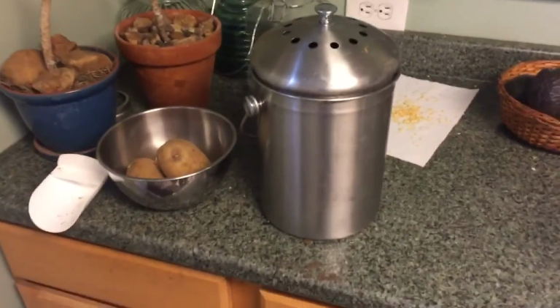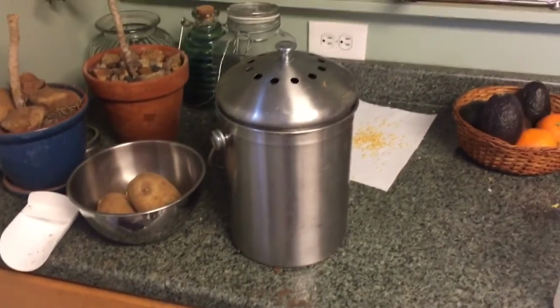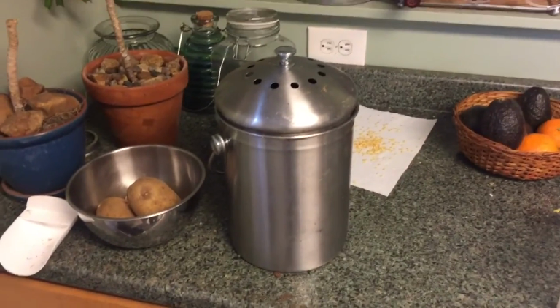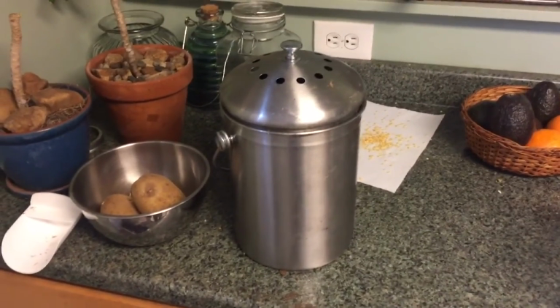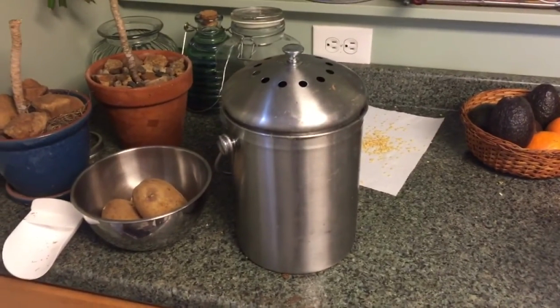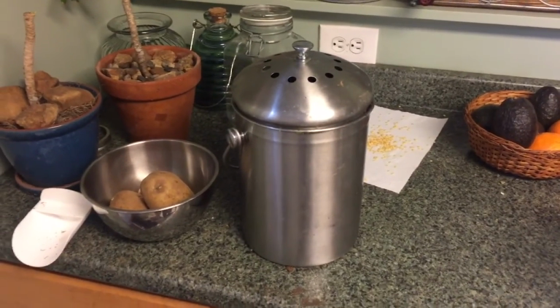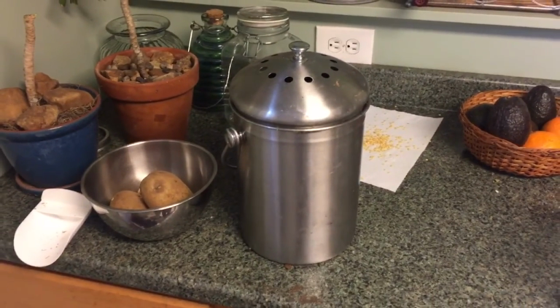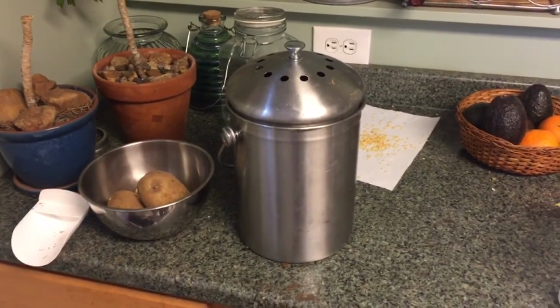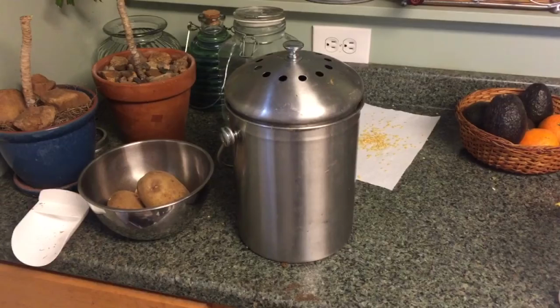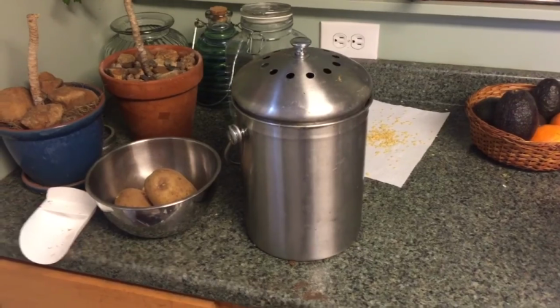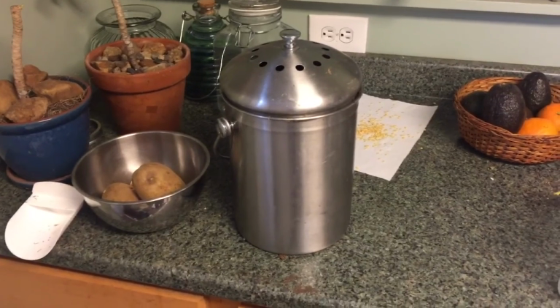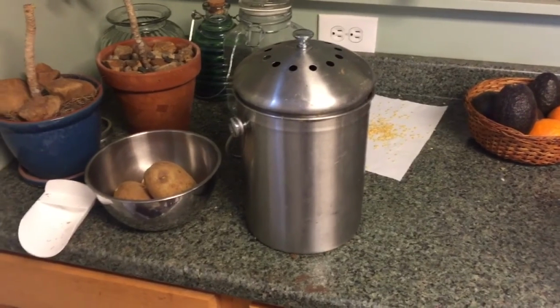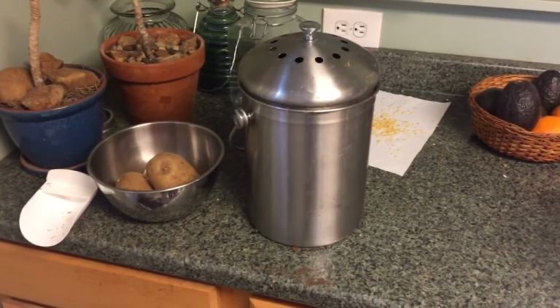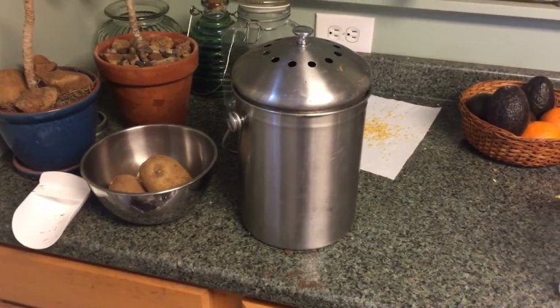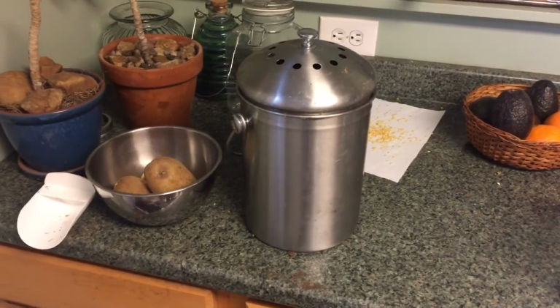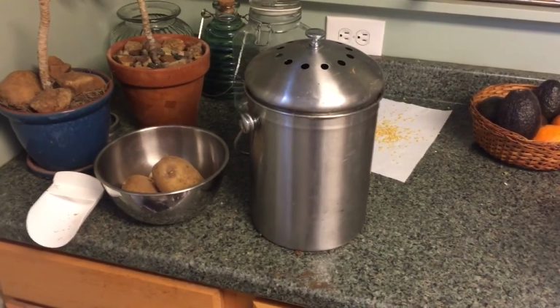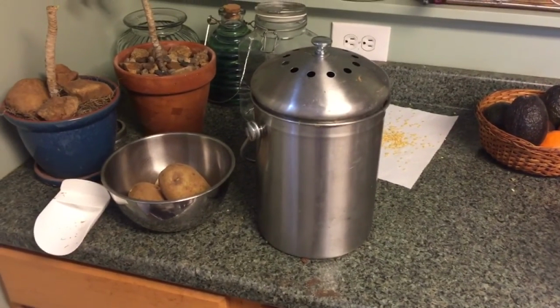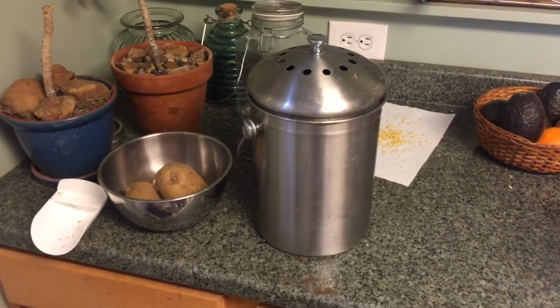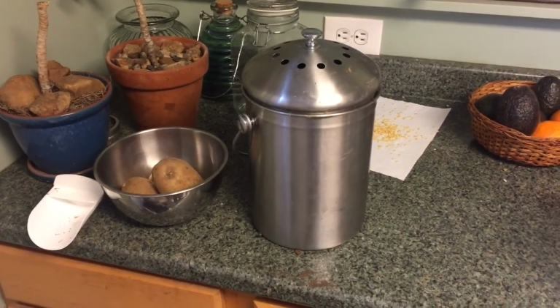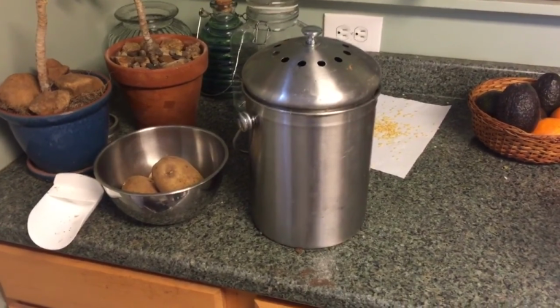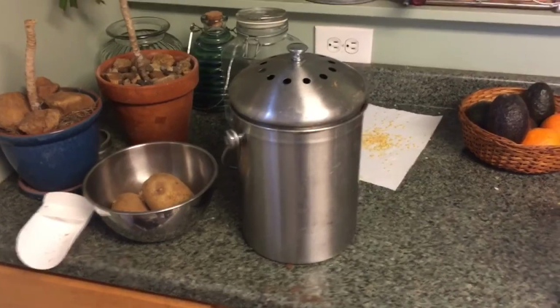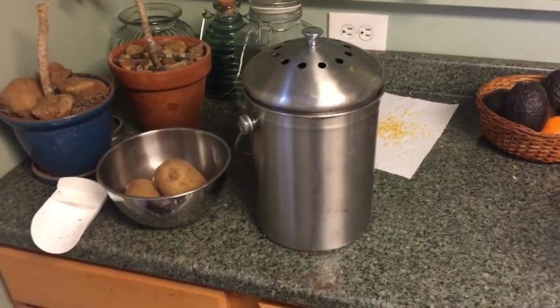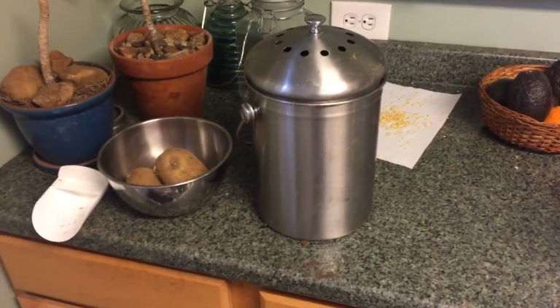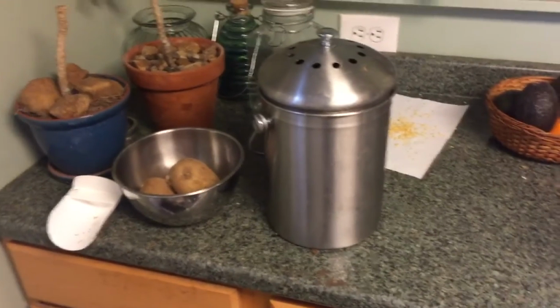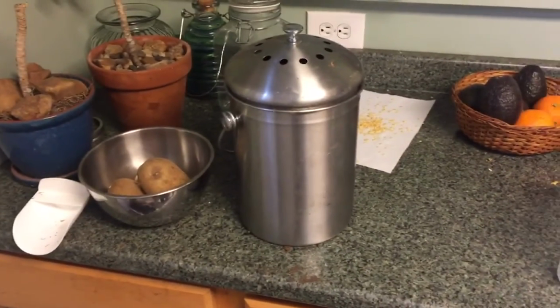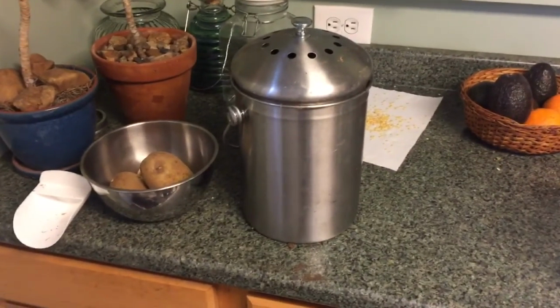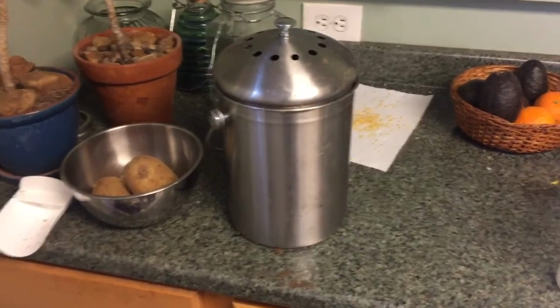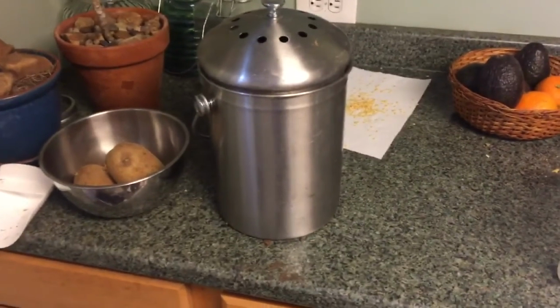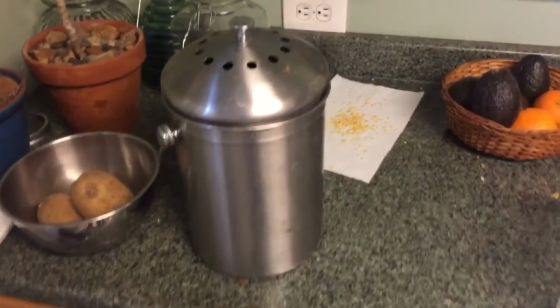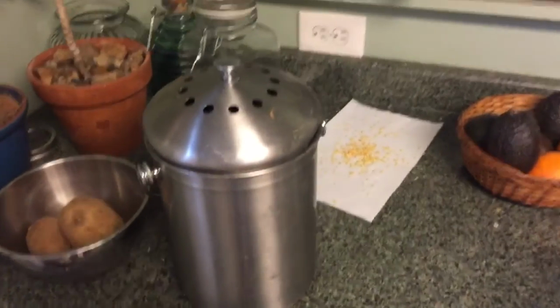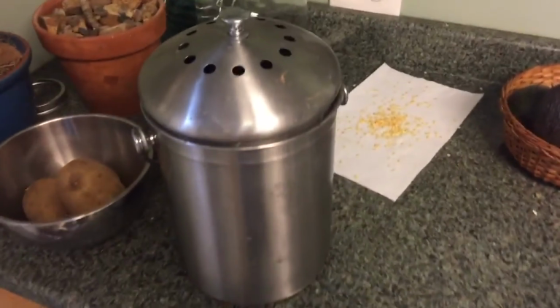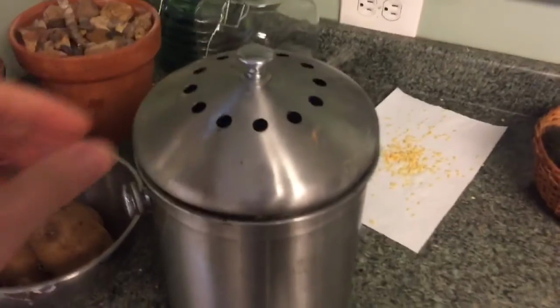We're going to do a quick video on composting — how I do it and how I recommend other people do it — specifically using kitchen scraps. It all starts here, it starts with the indoor kitchen bin.